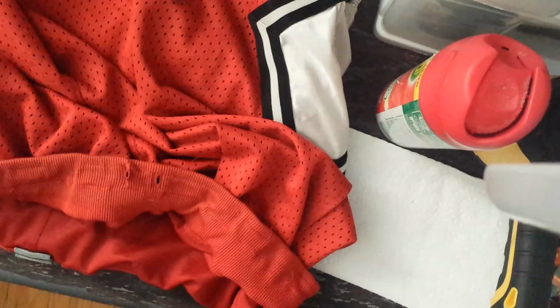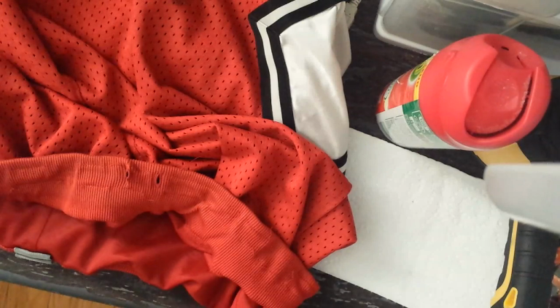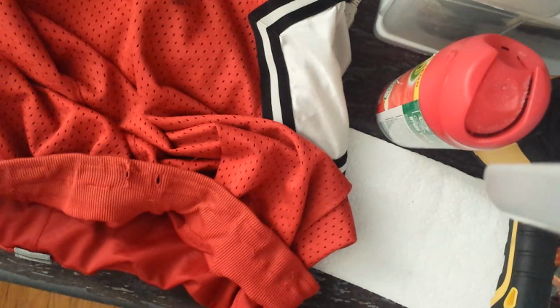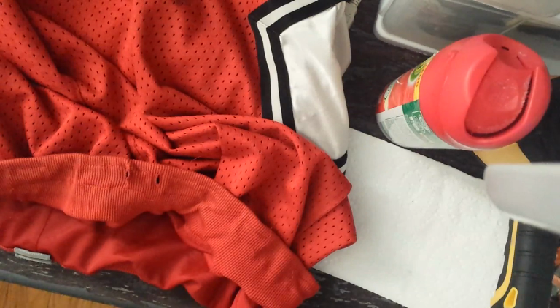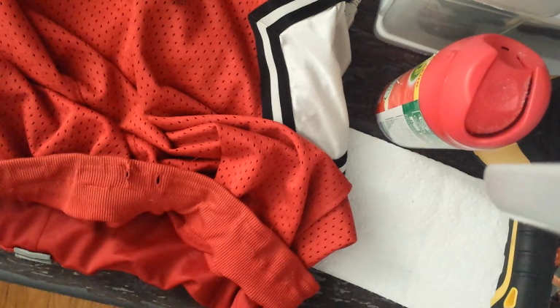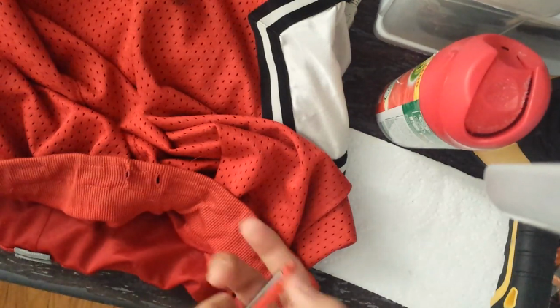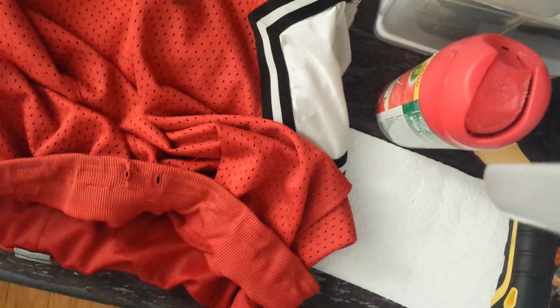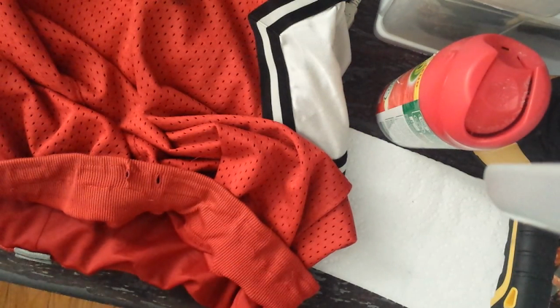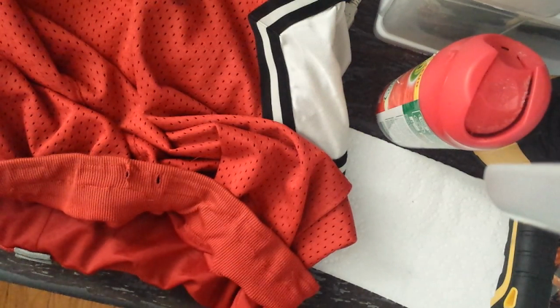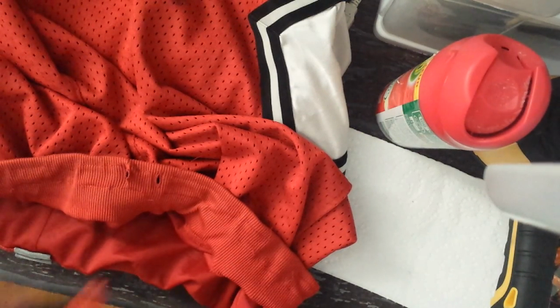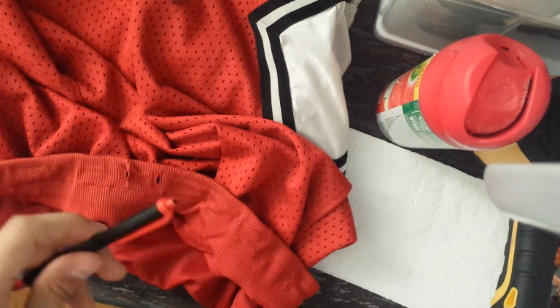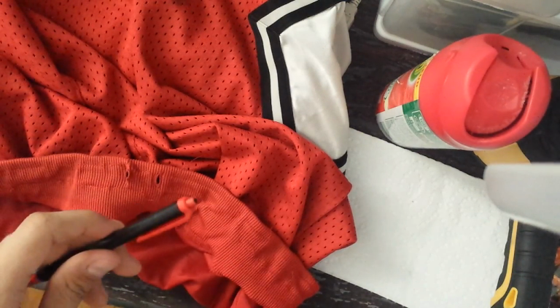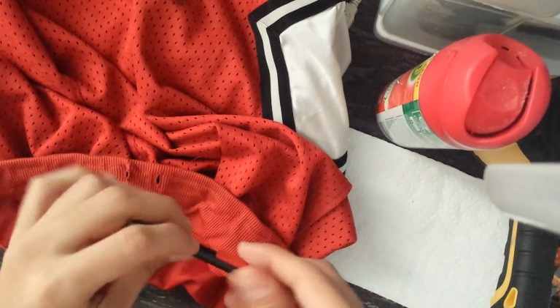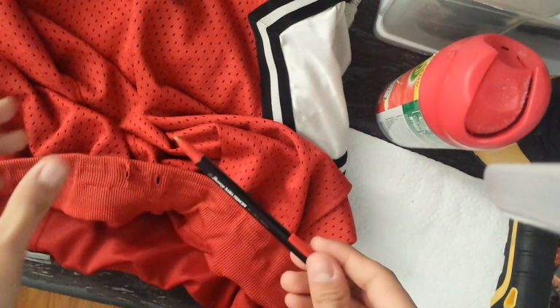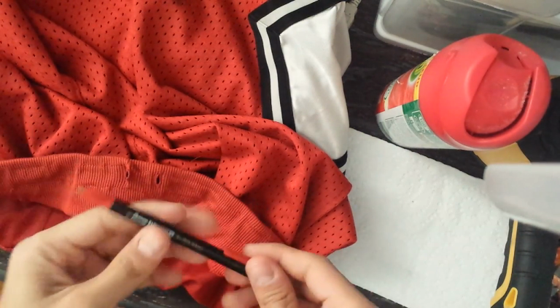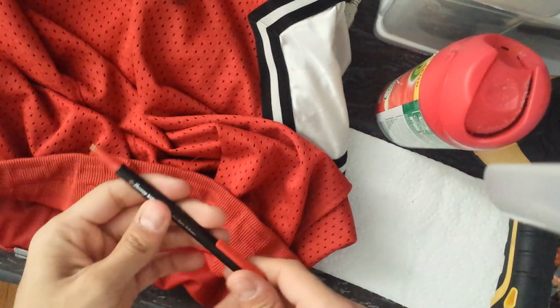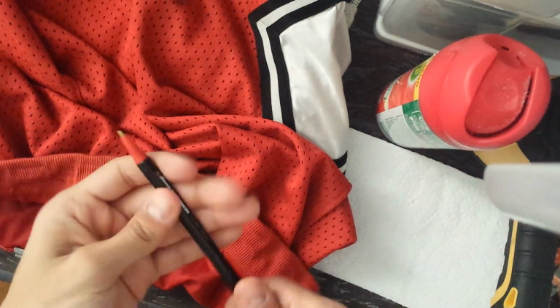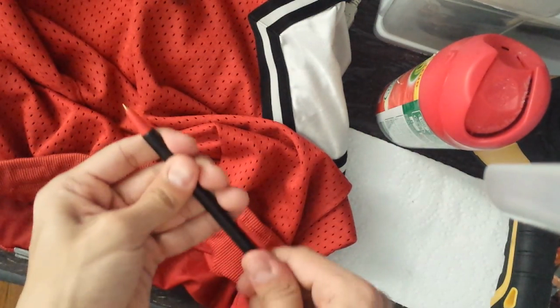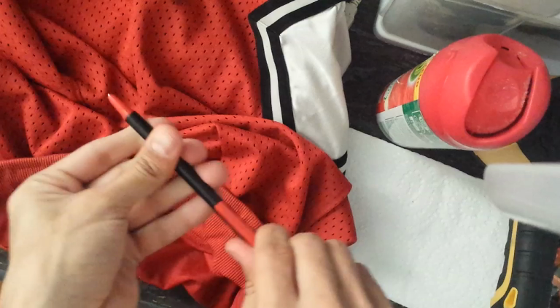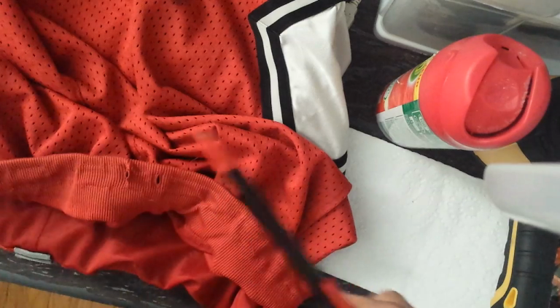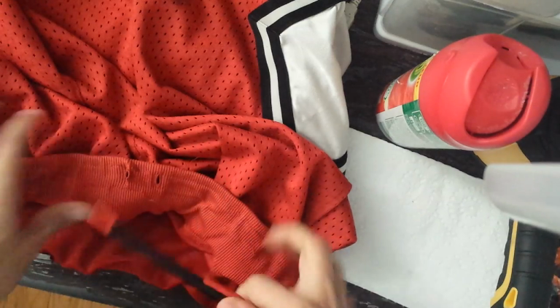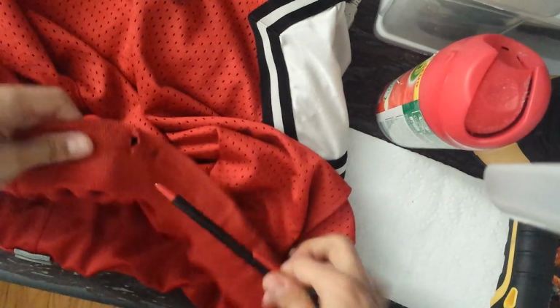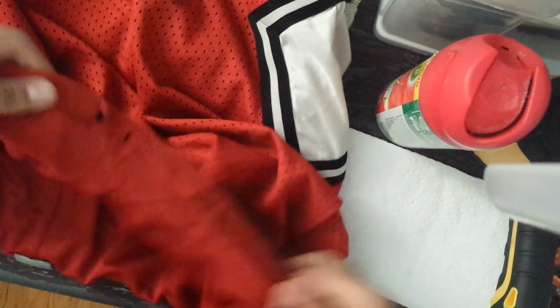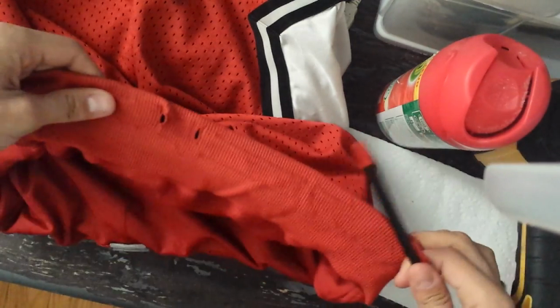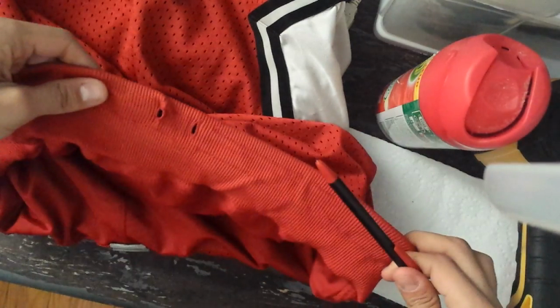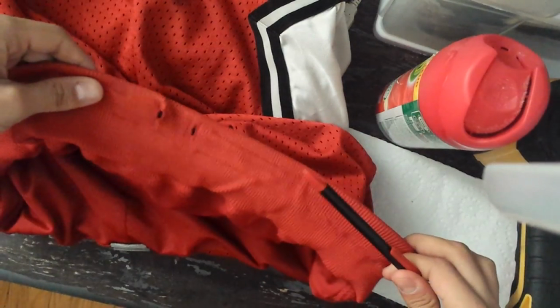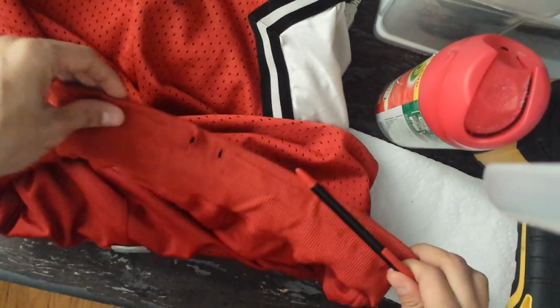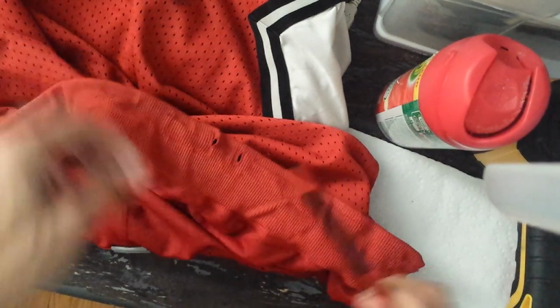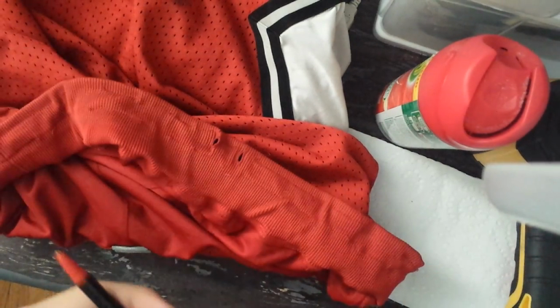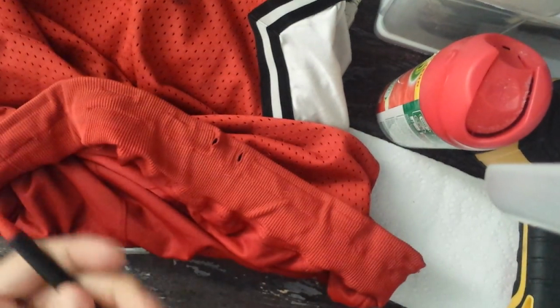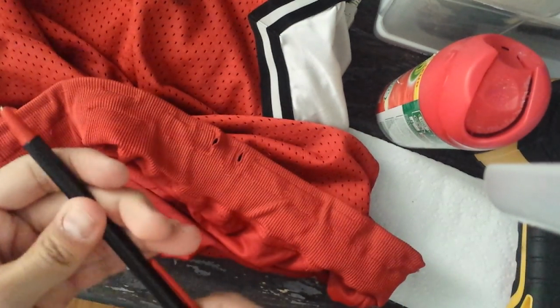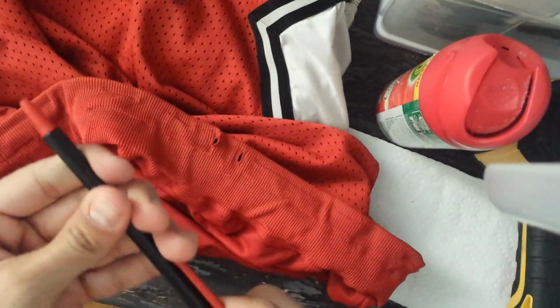Alright, hello YouTube! Today I'm gonna try this method that I just thought of to restring your pants, your shorts, your trousers — whatever you need.